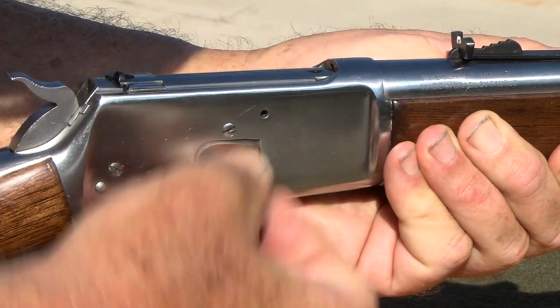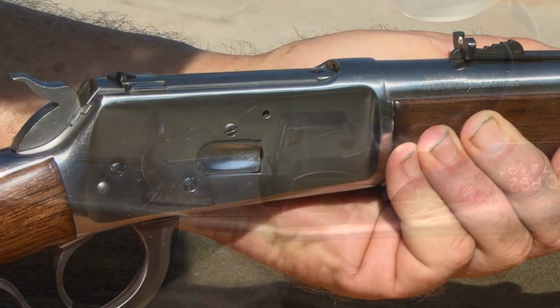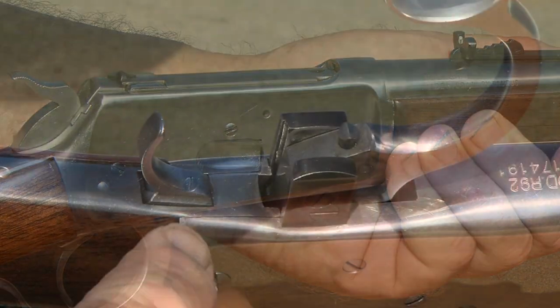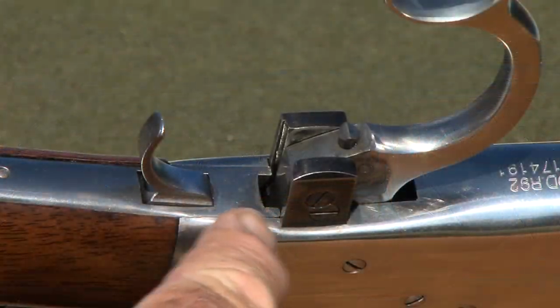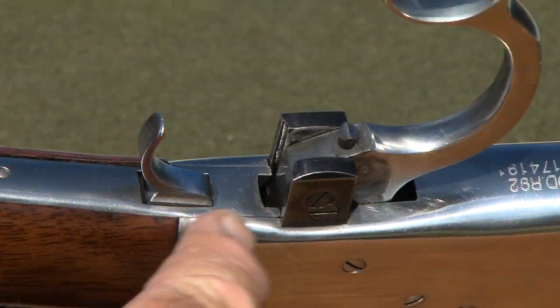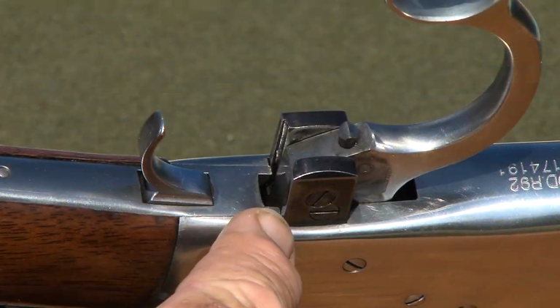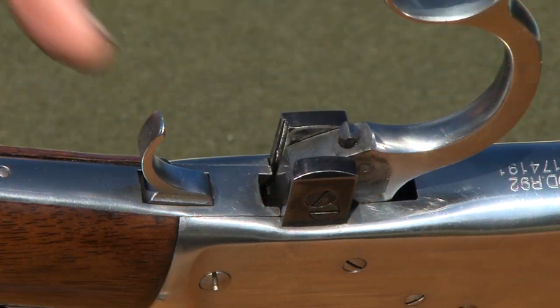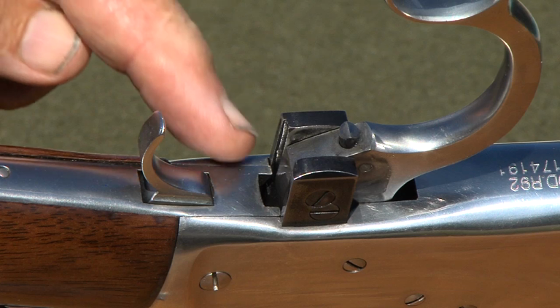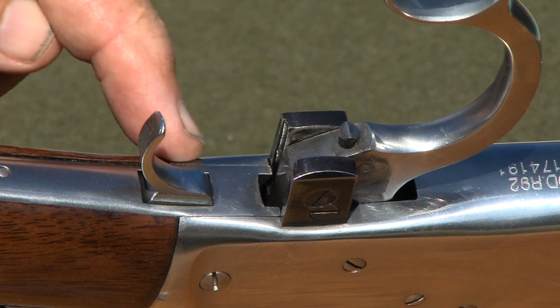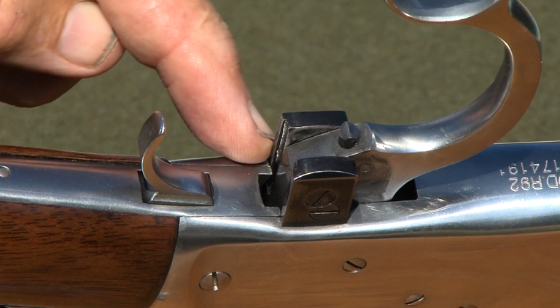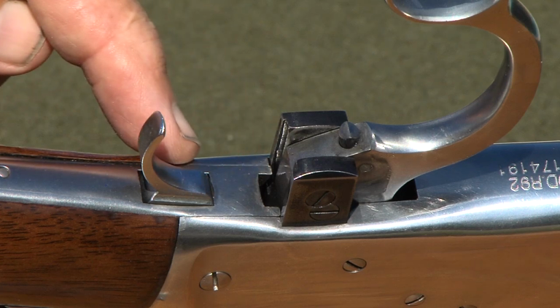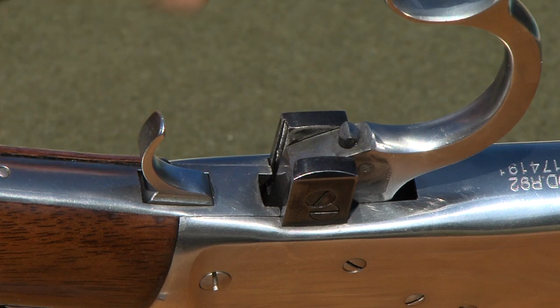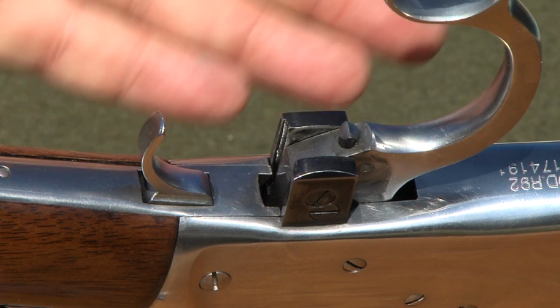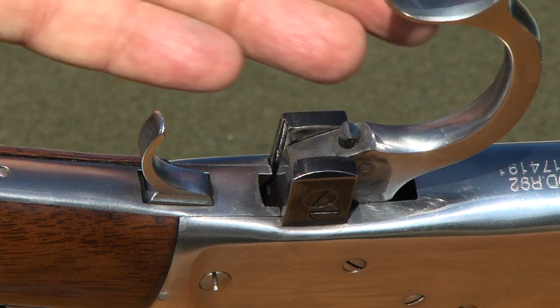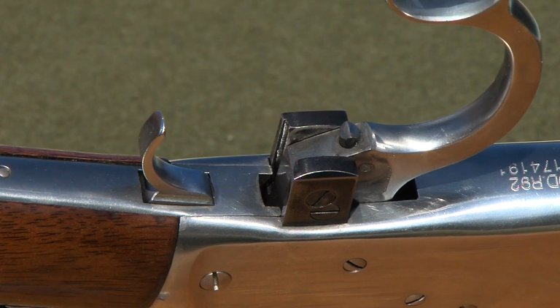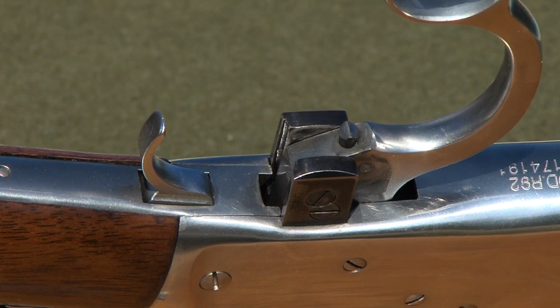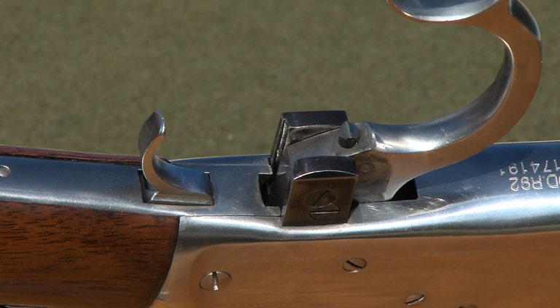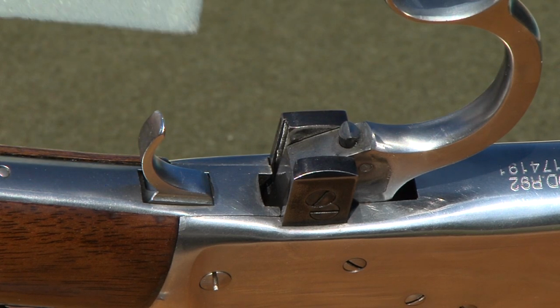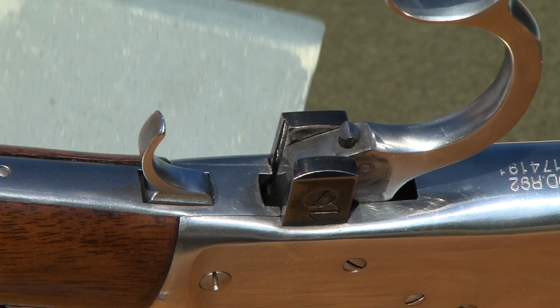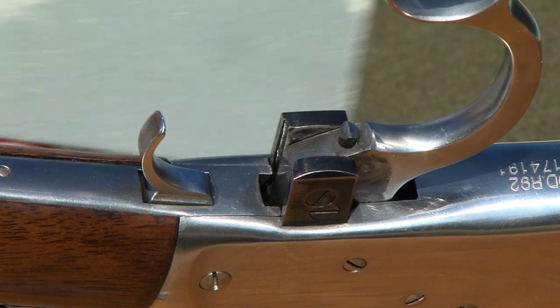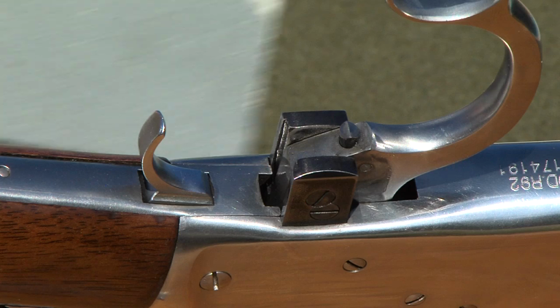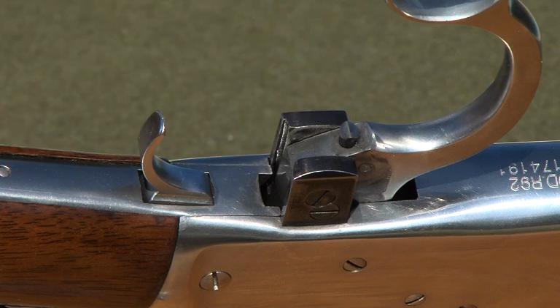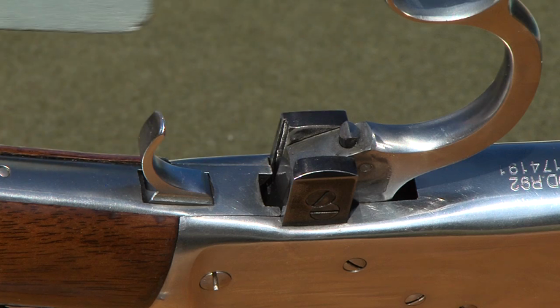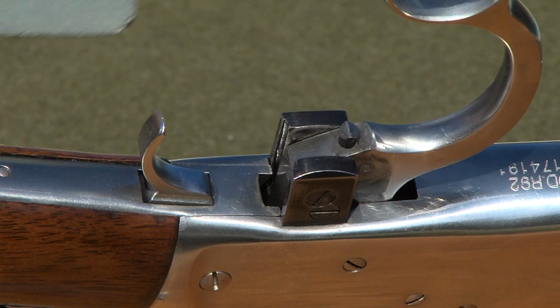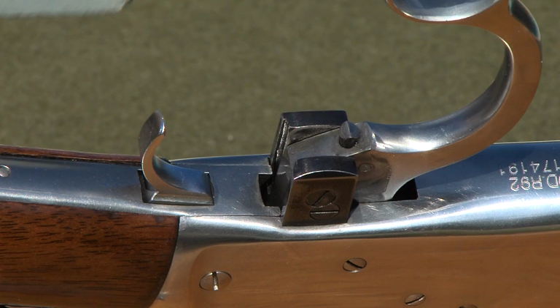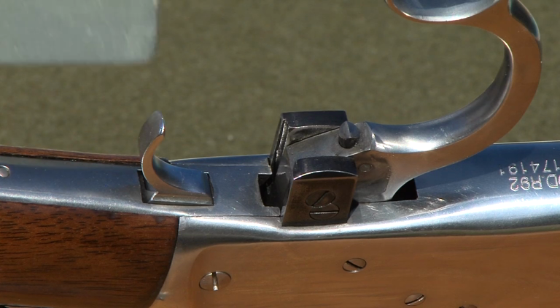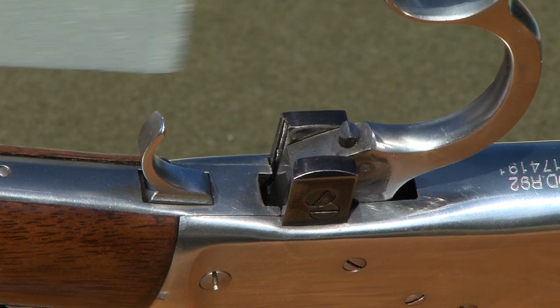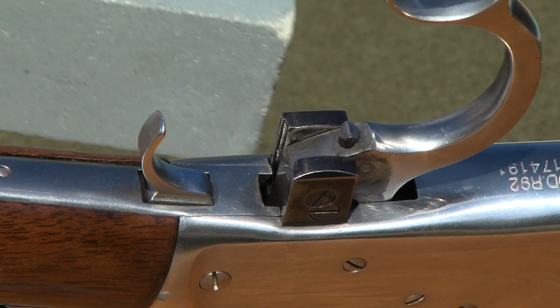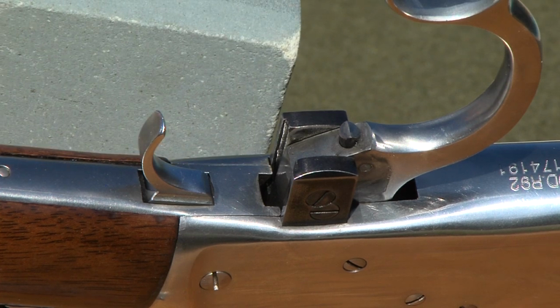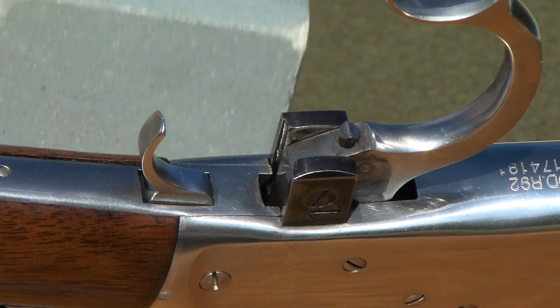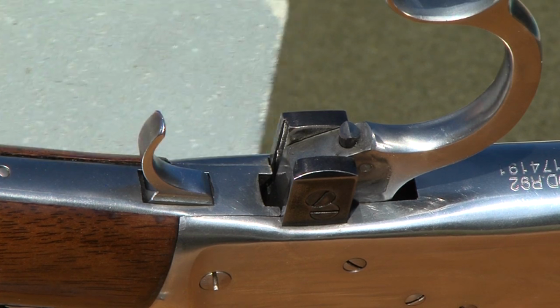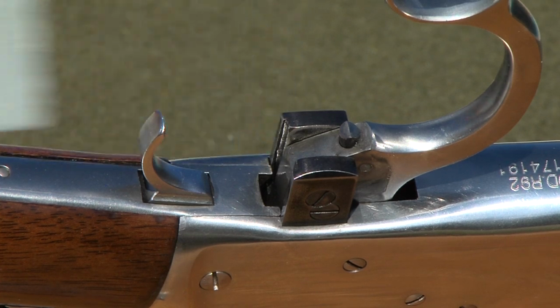While the trigger group was removed, I used a stone to remove some metal where the trigger group slips into the receiver. I had to pry it out with a screwdriver before I did this. Now it will slip in and out fairly easily.